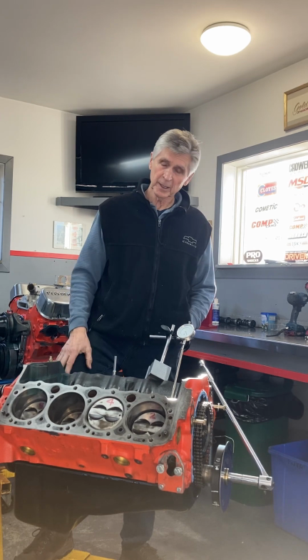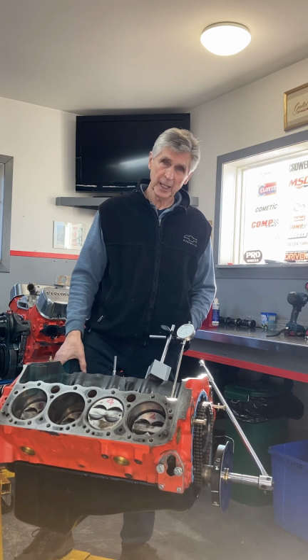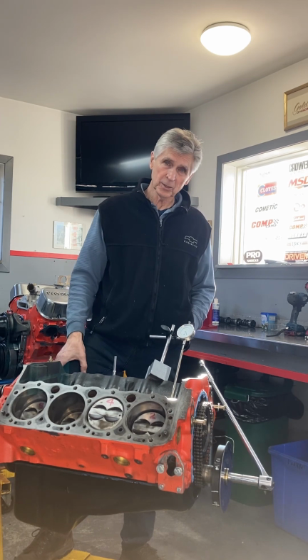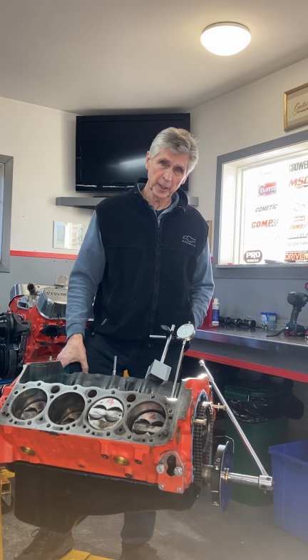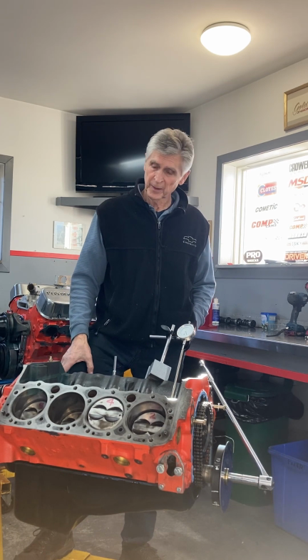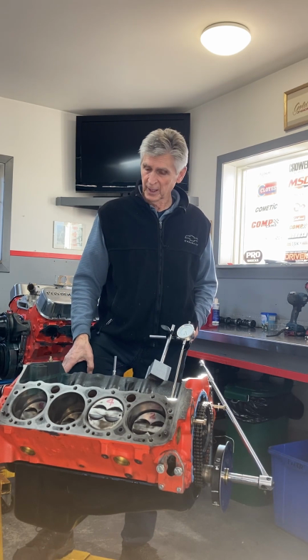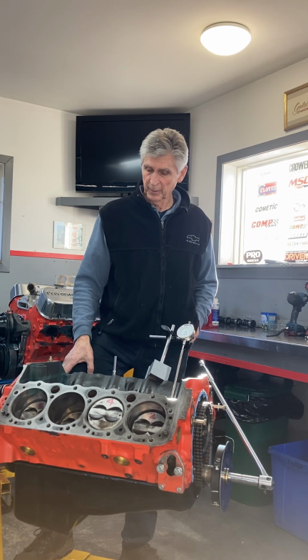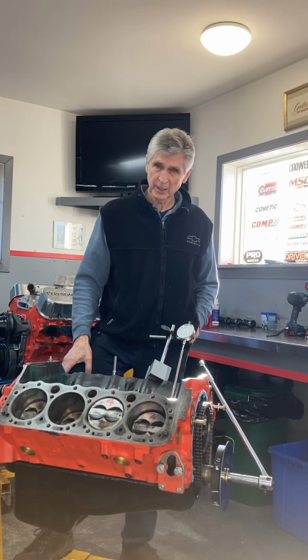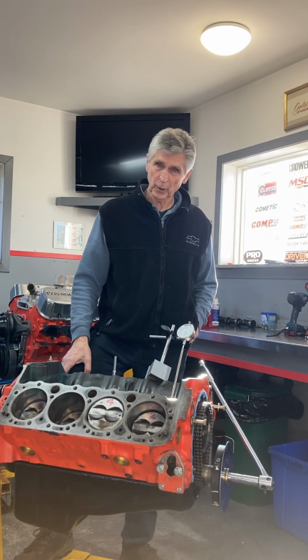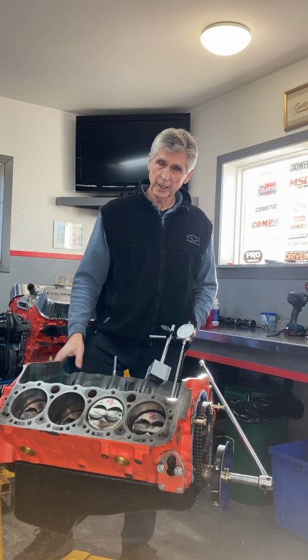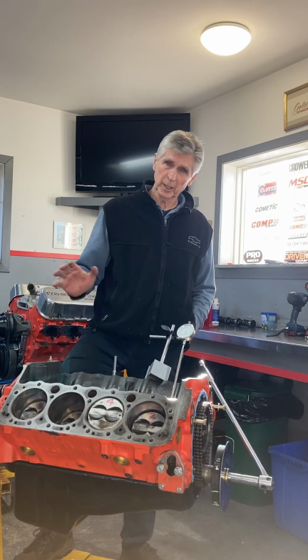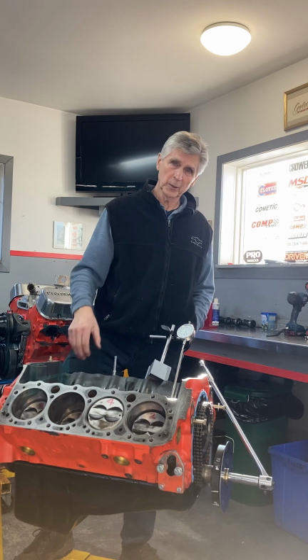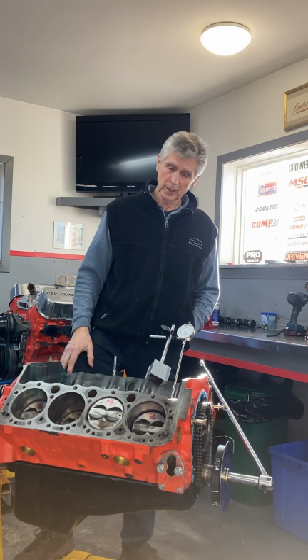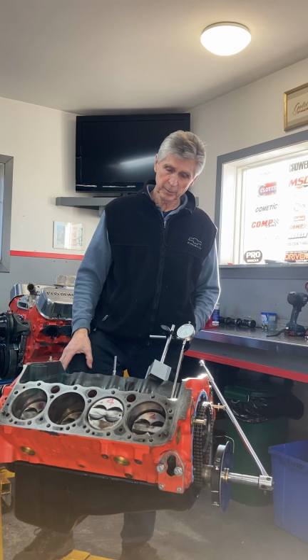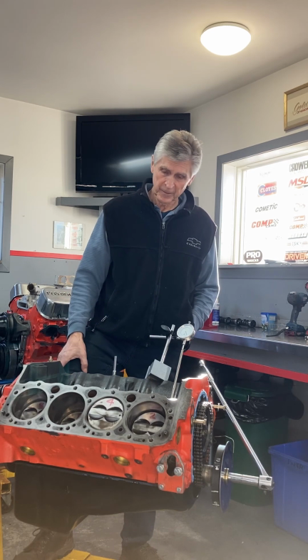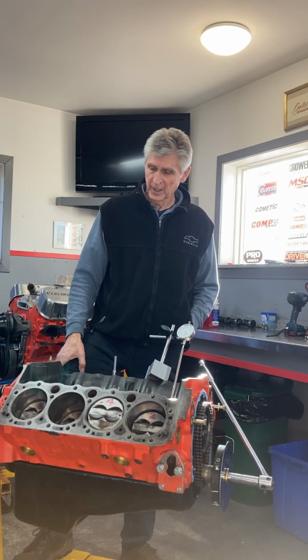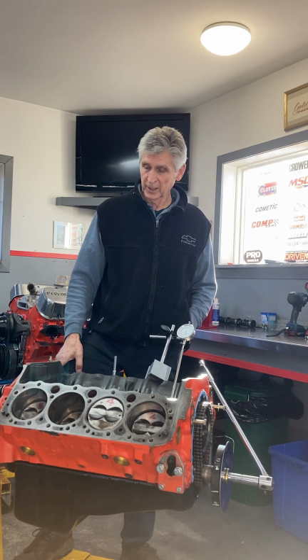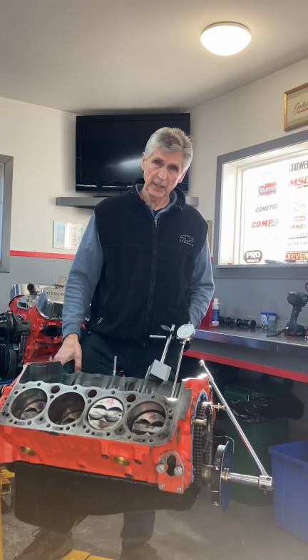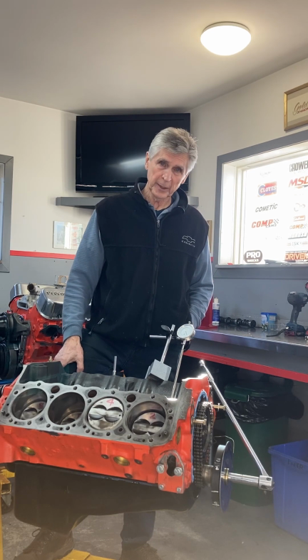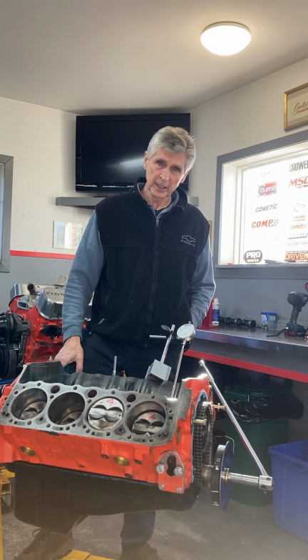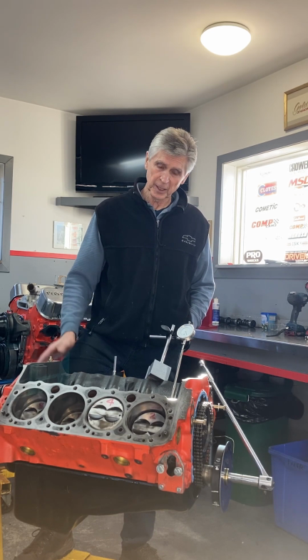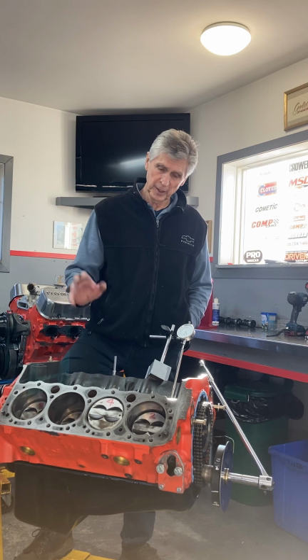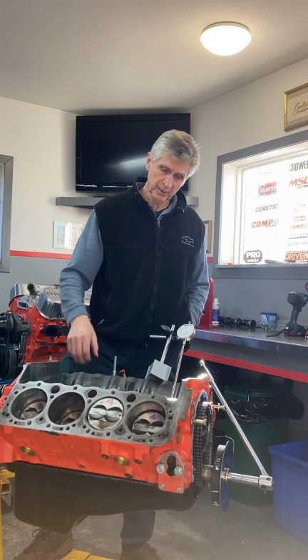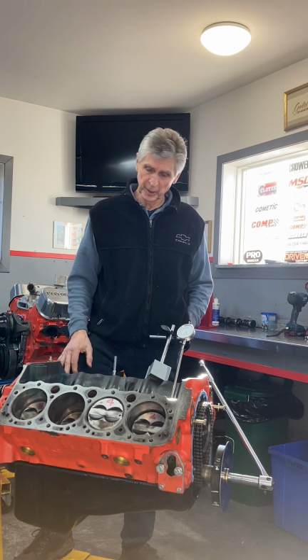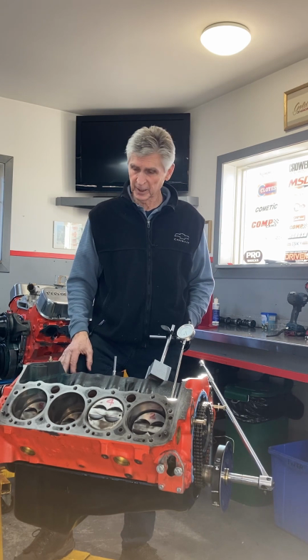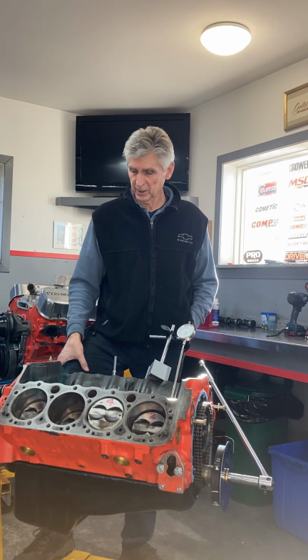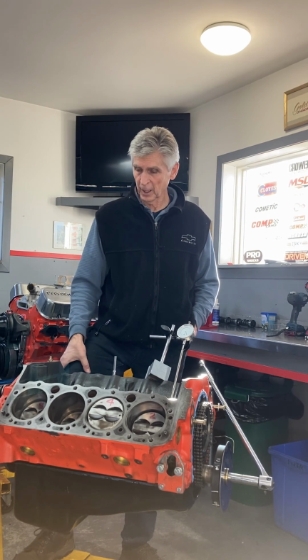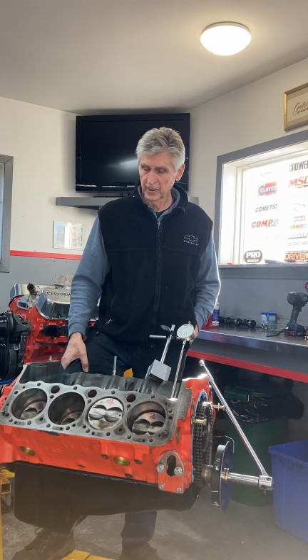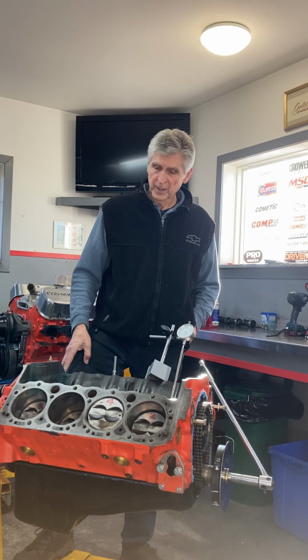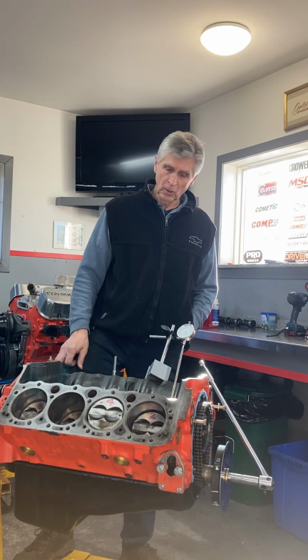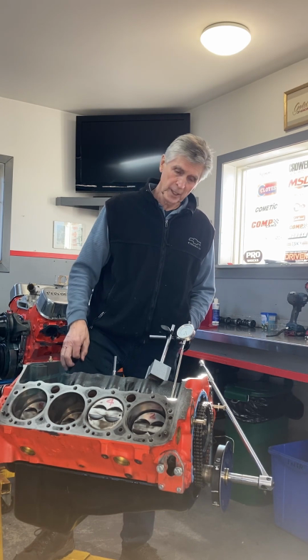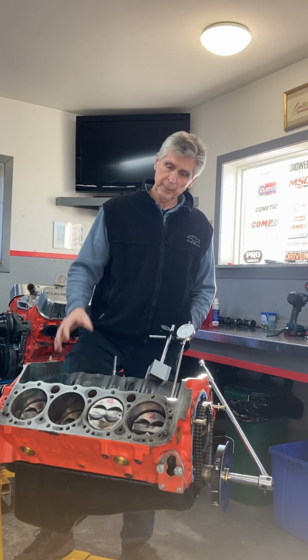And it's a sad story, because I love working on engines but I hate doing anything twice — but it's going to have a happy ending, and if you stick with me for a few minutes, you'll see how. So what the heck happened?